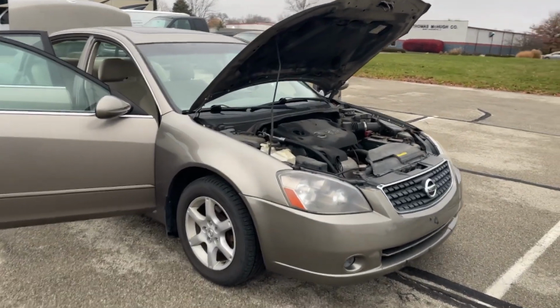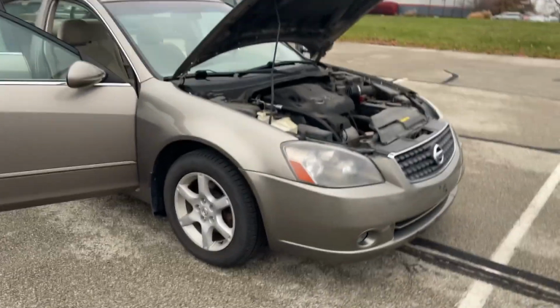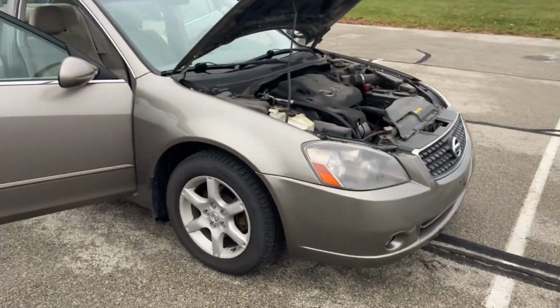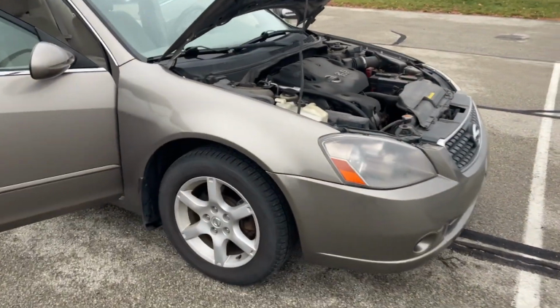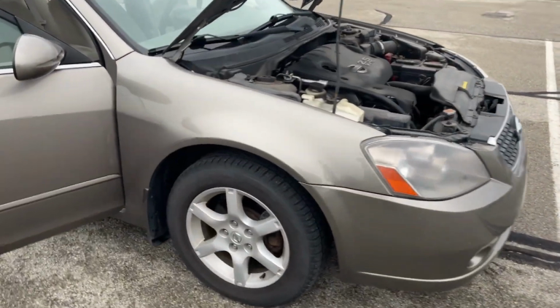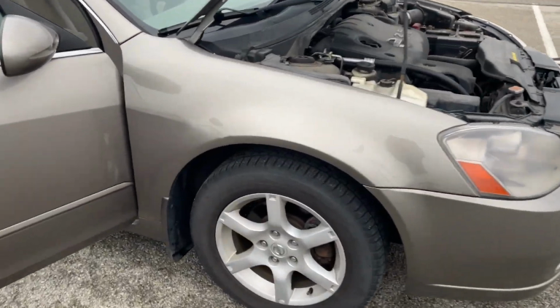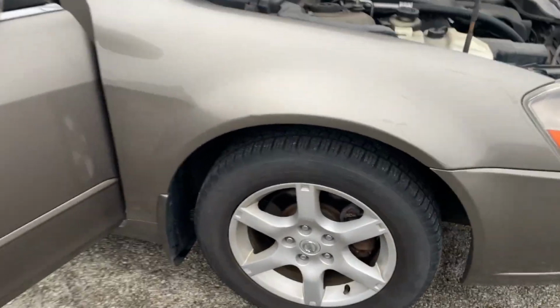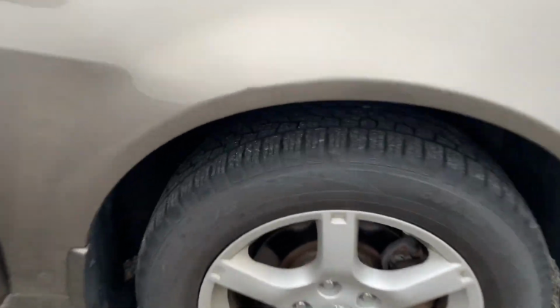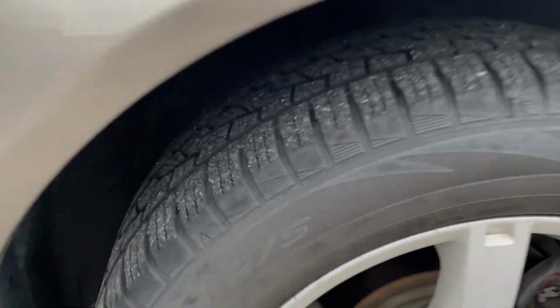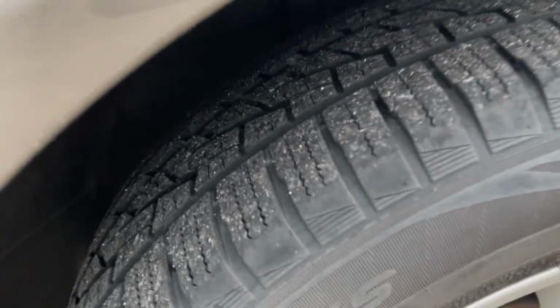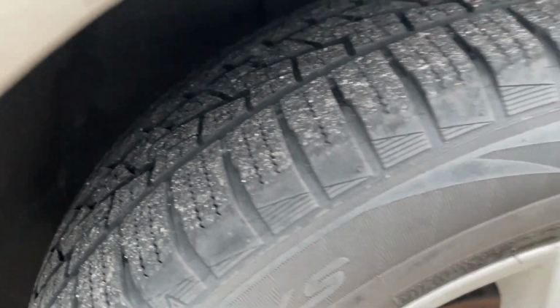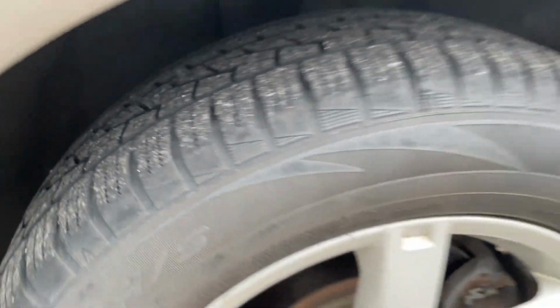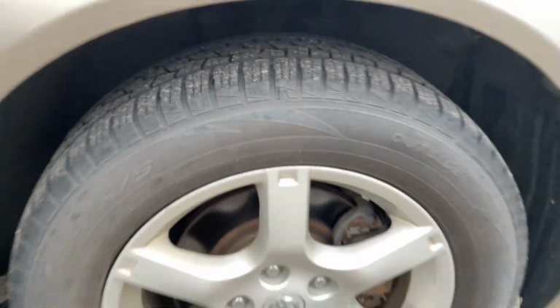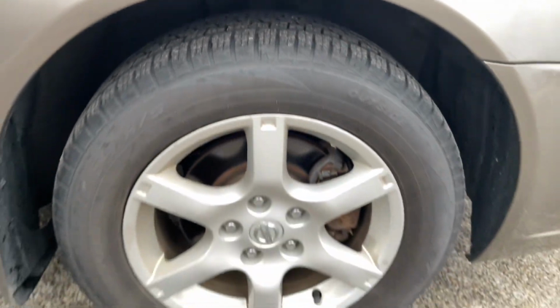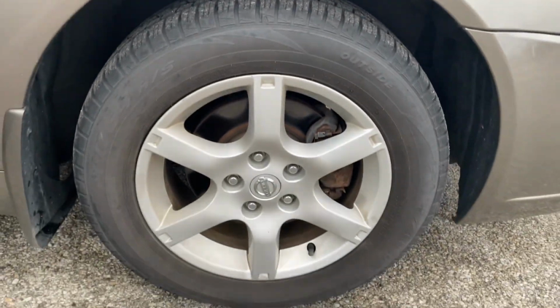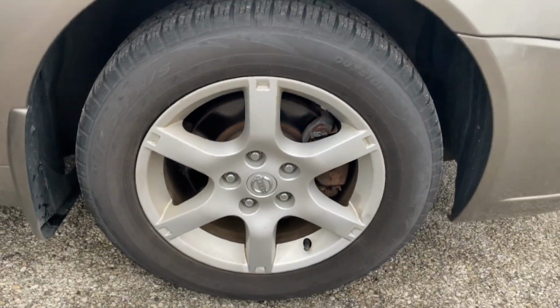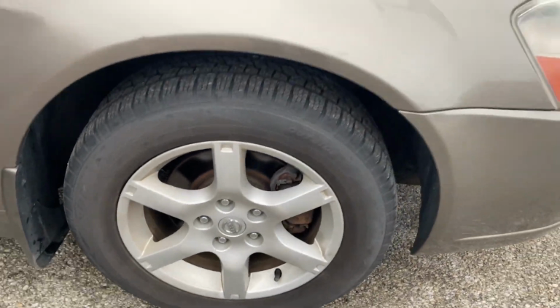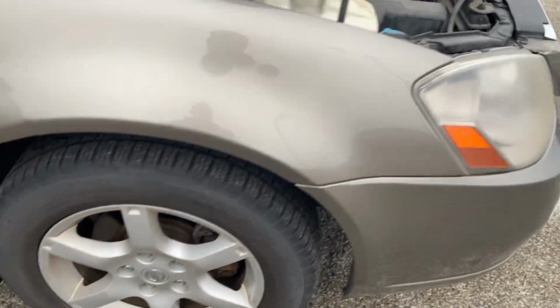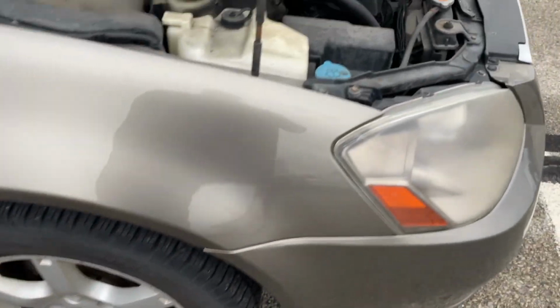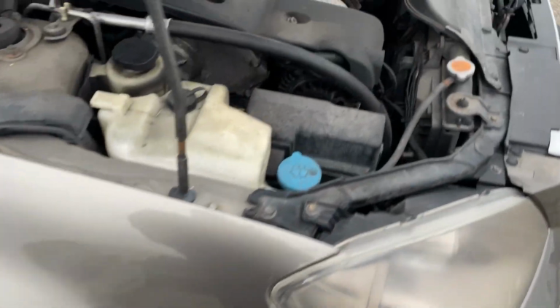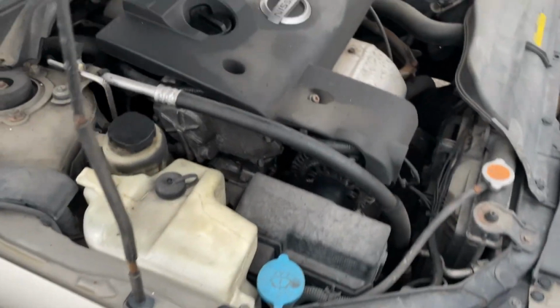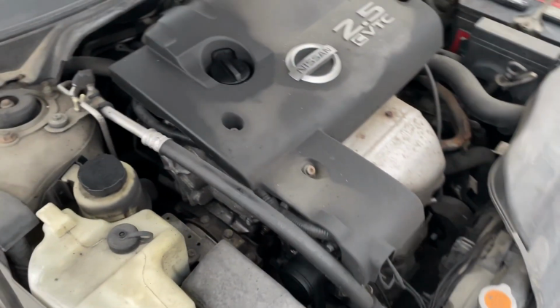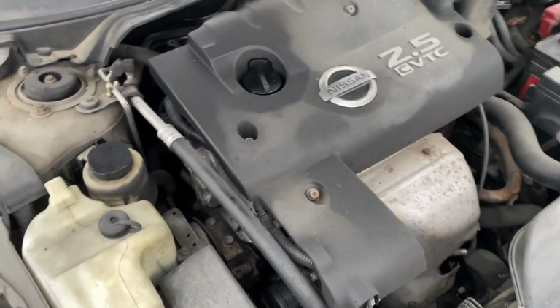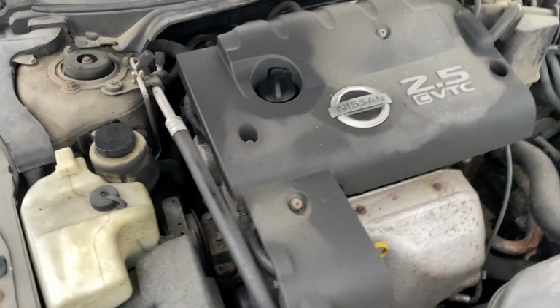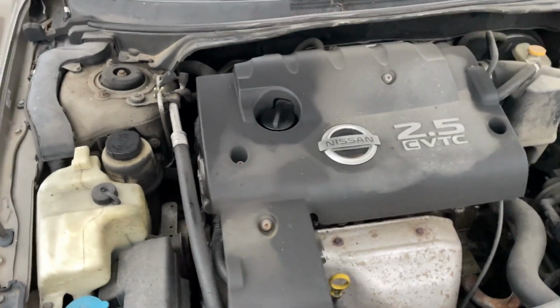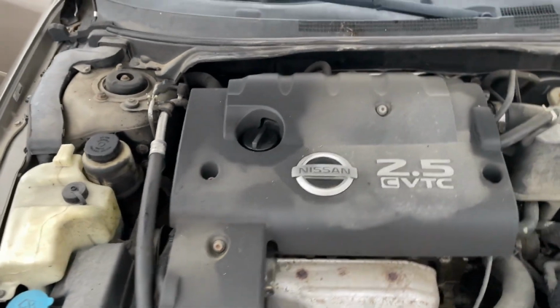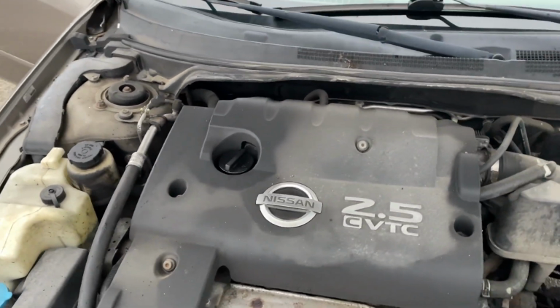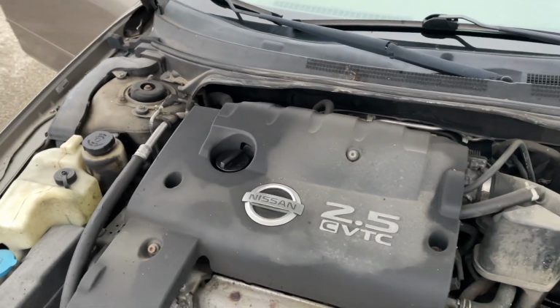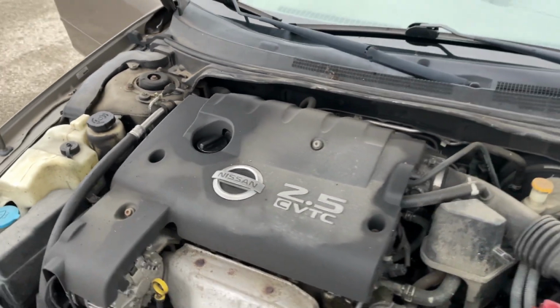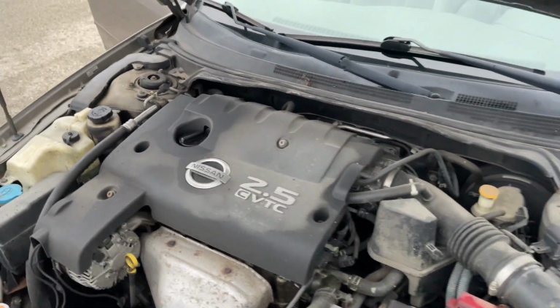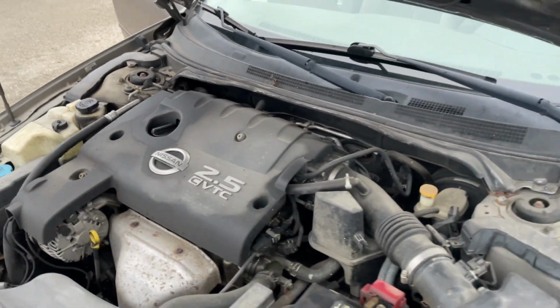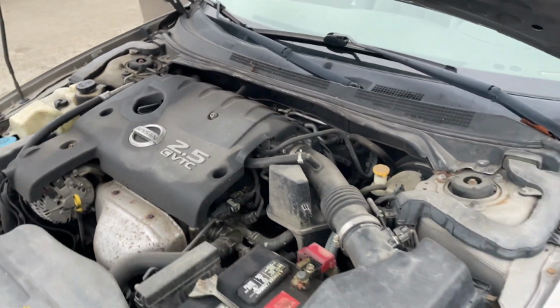2005 Nissan Altima. Good tires all the way around. Runs and drives great. A.C. and heat work.